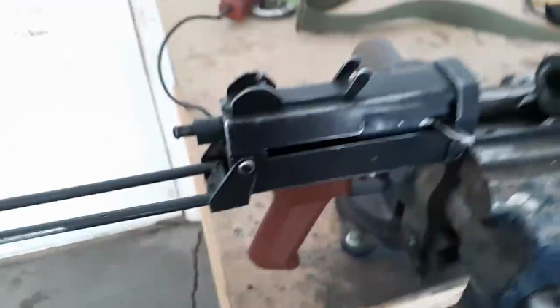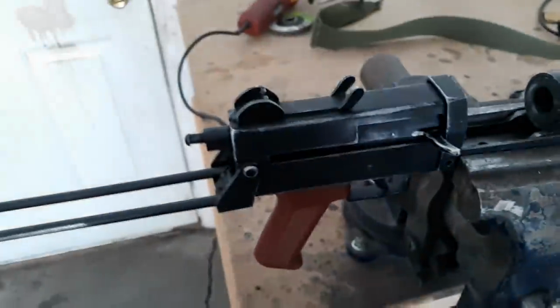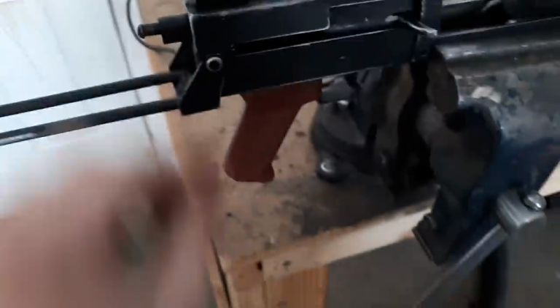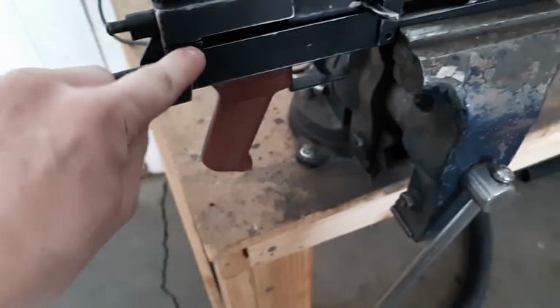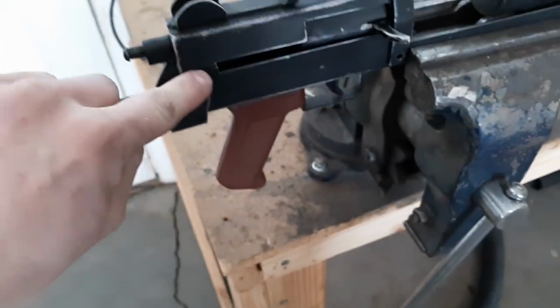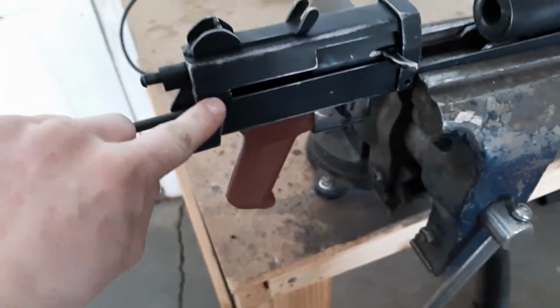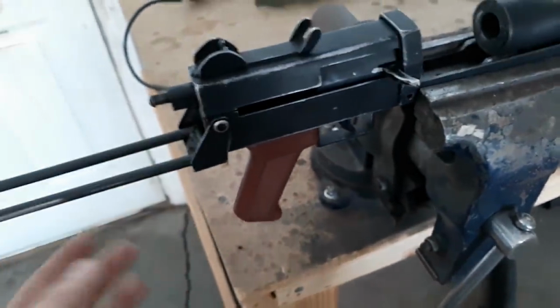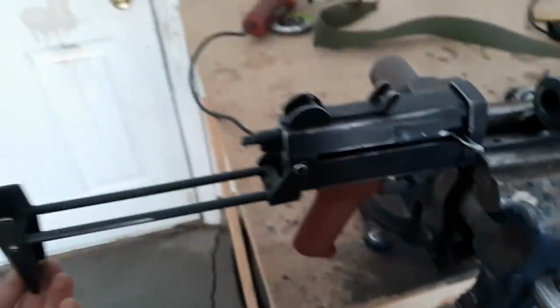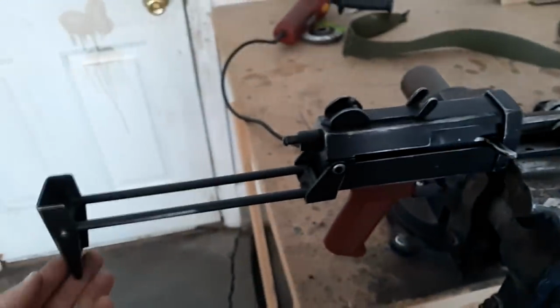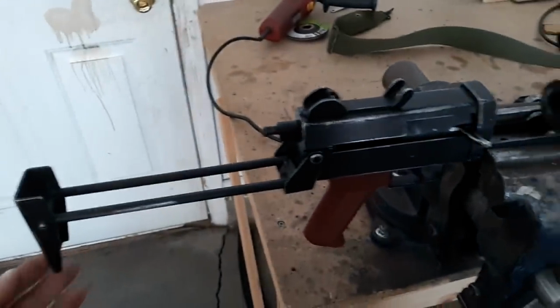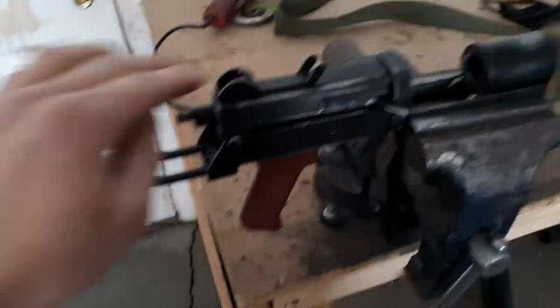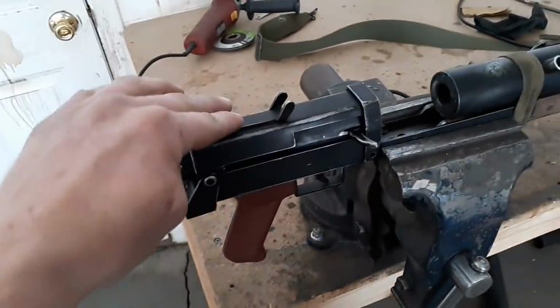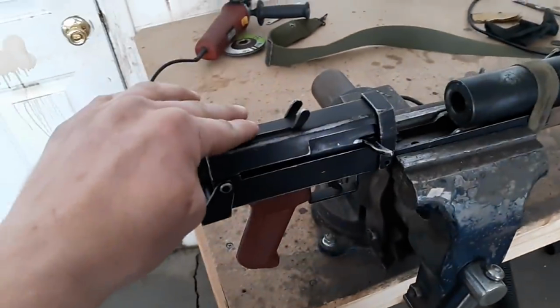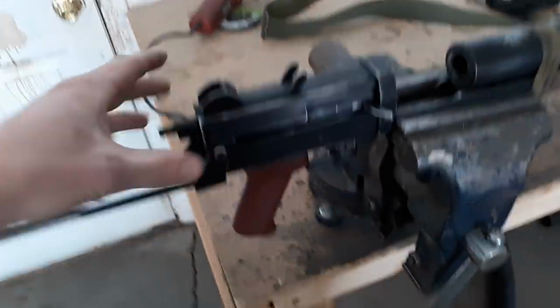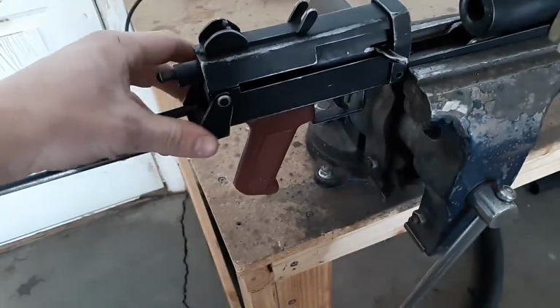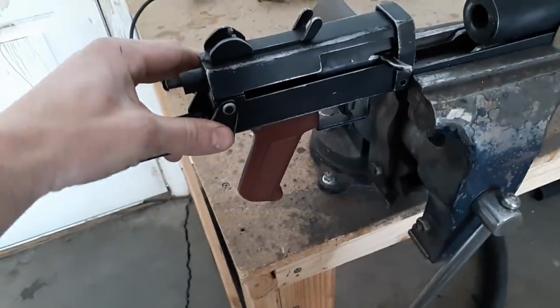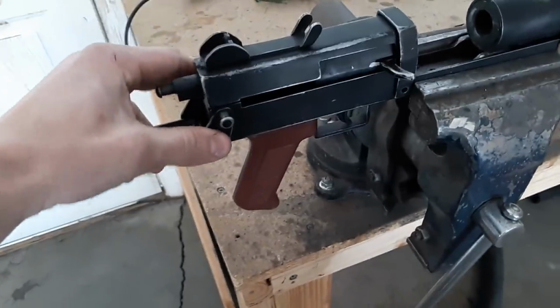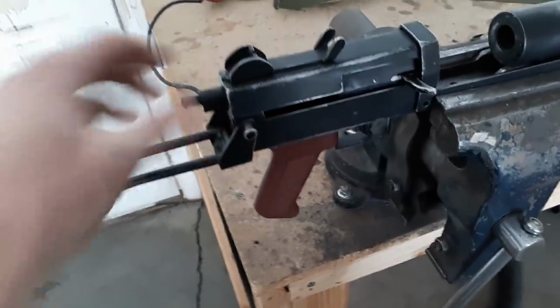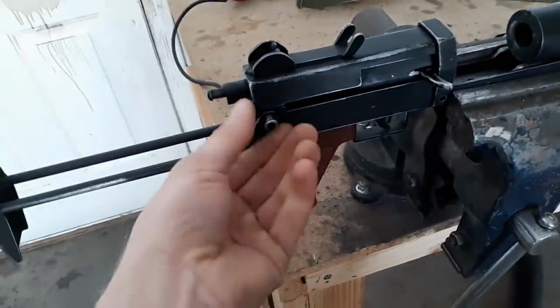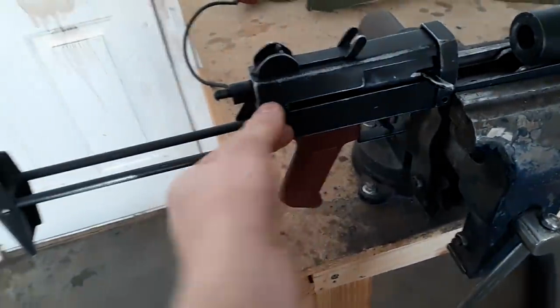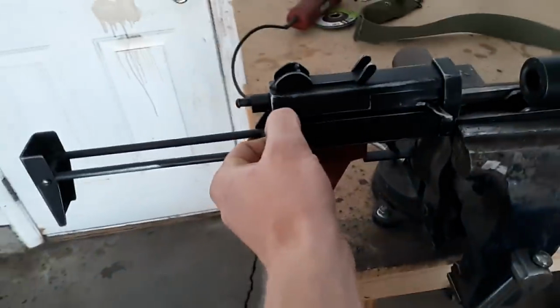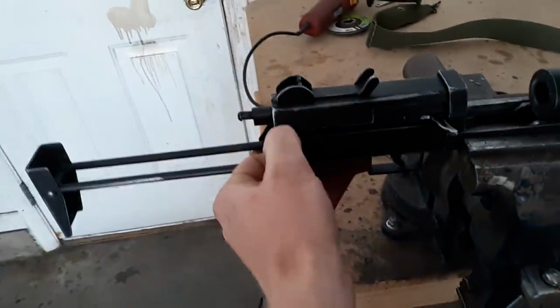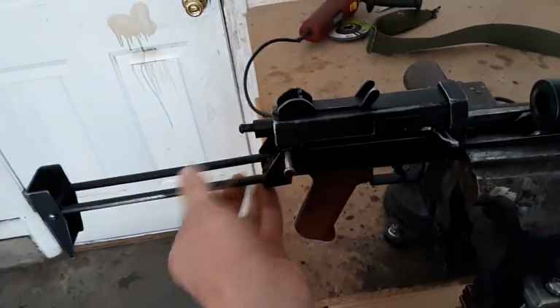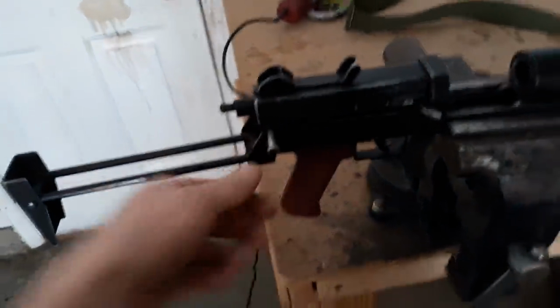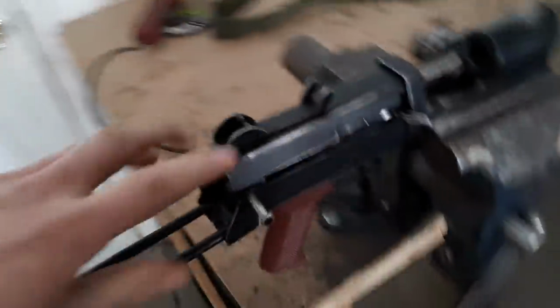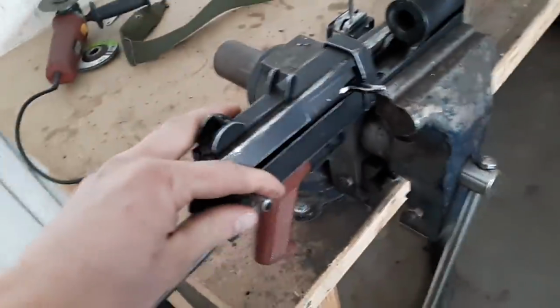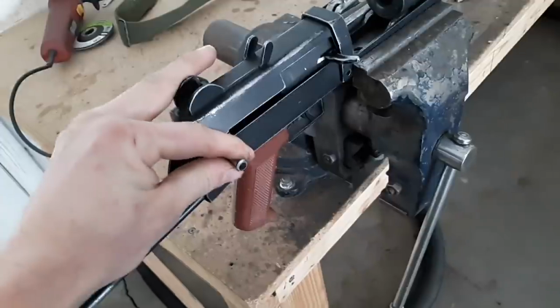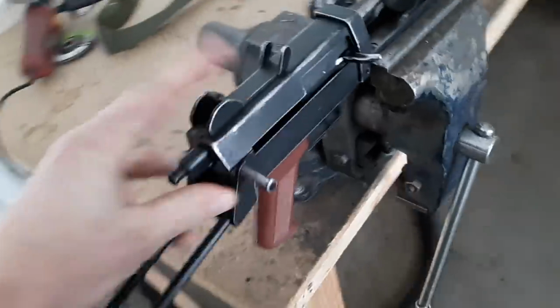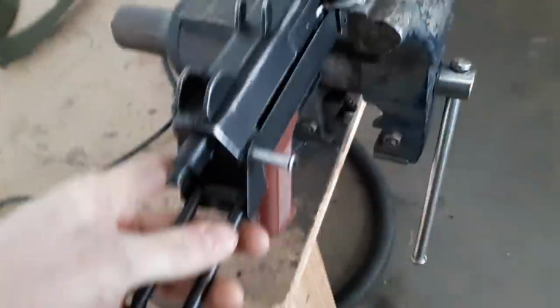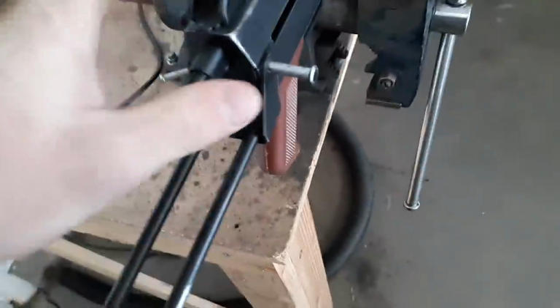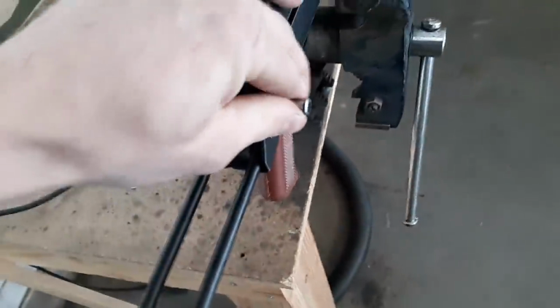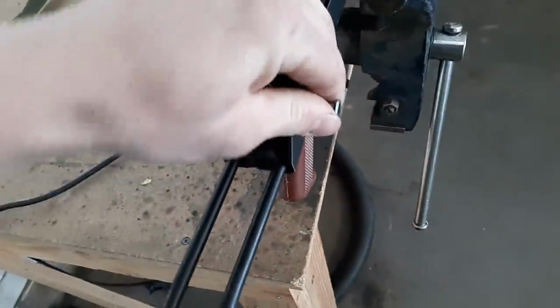This pin in the back mounts both the stock as well as the rear of the top cover. You pop this pin out and the stock falls off — let me try to catch it here one-handed.